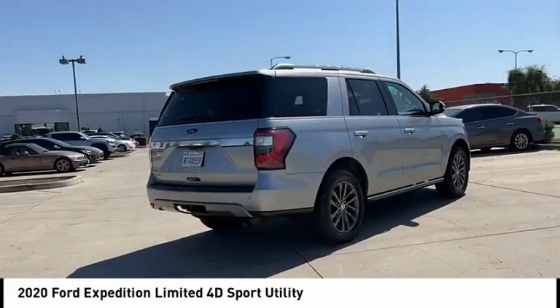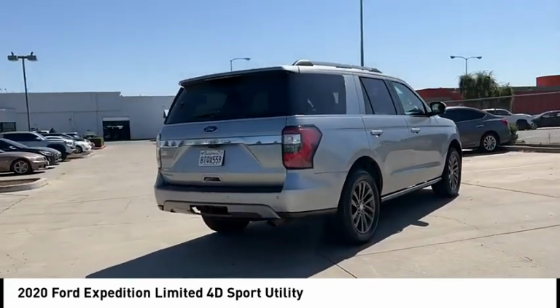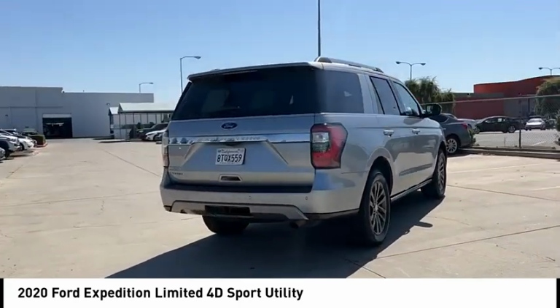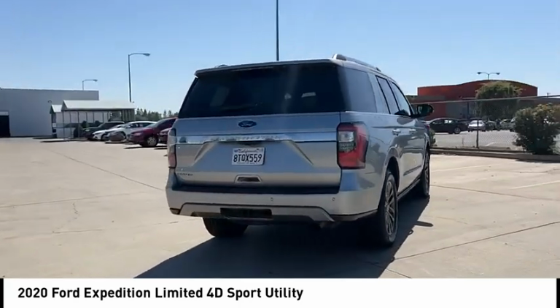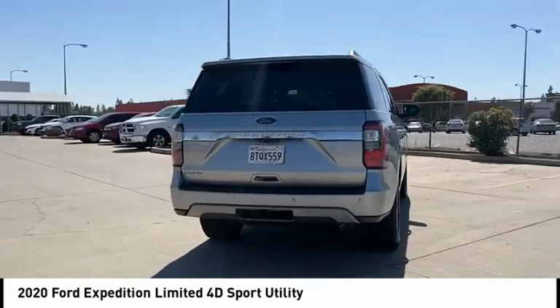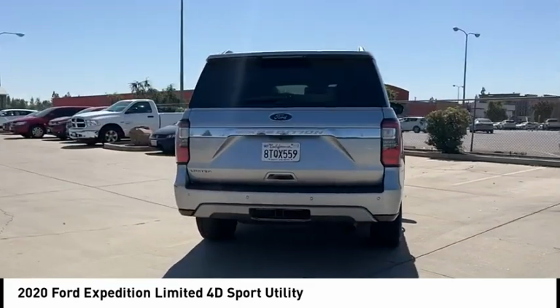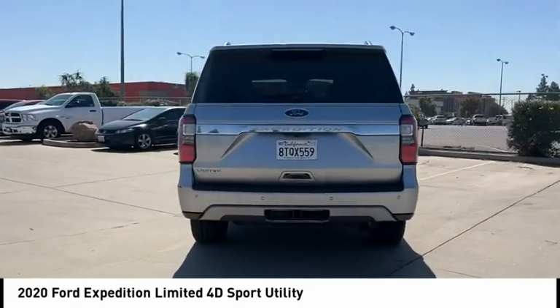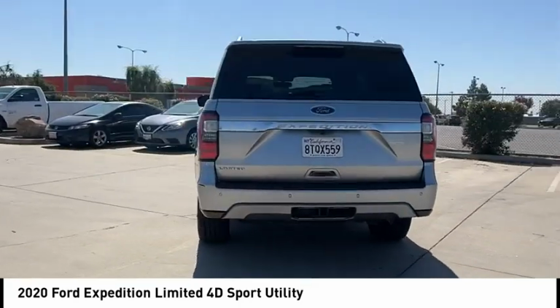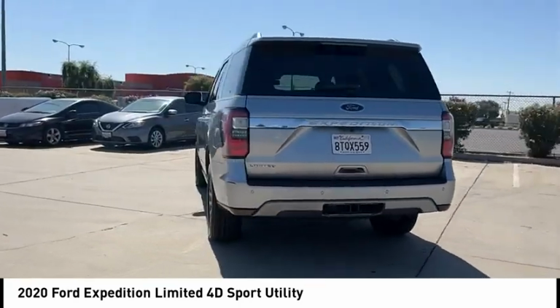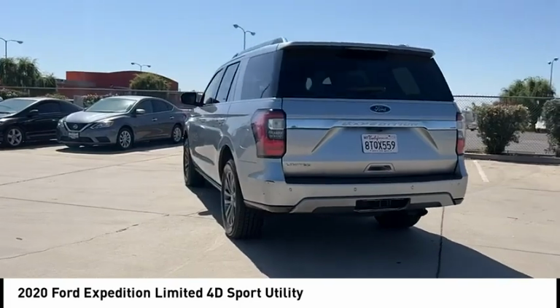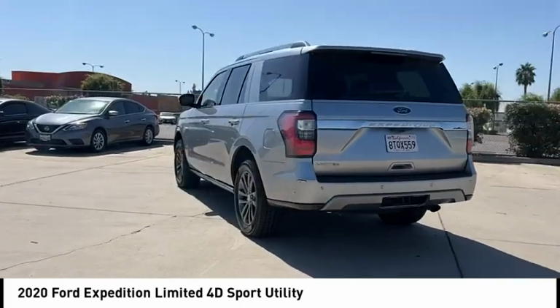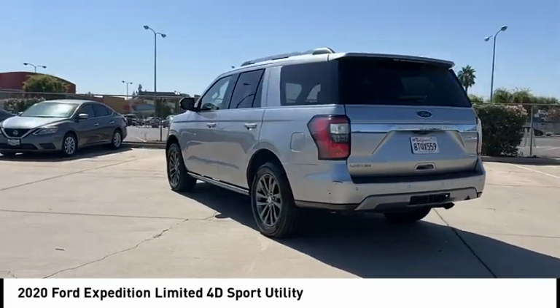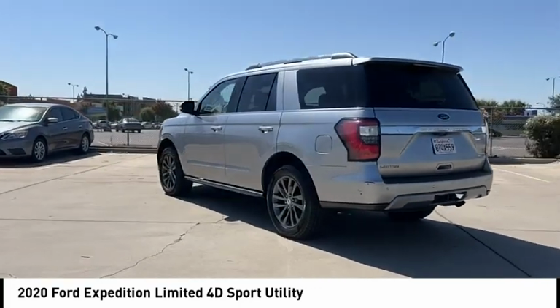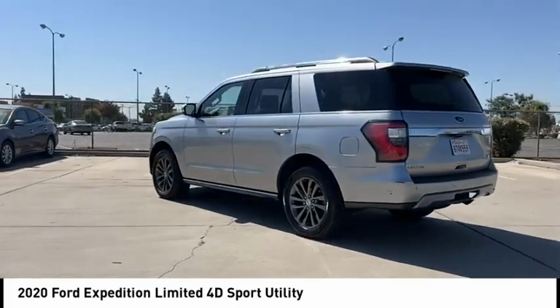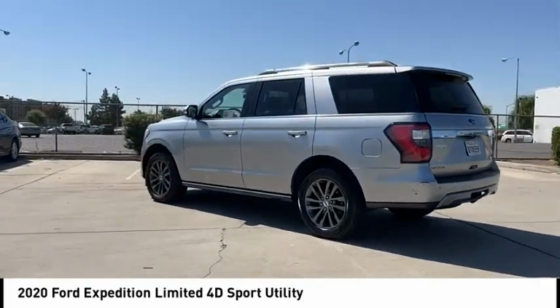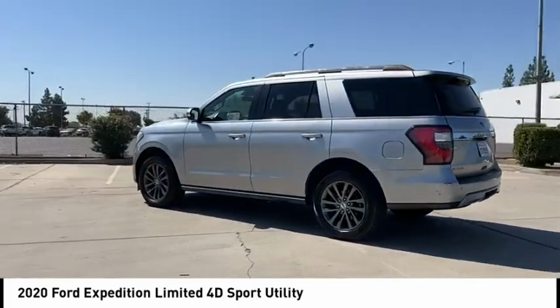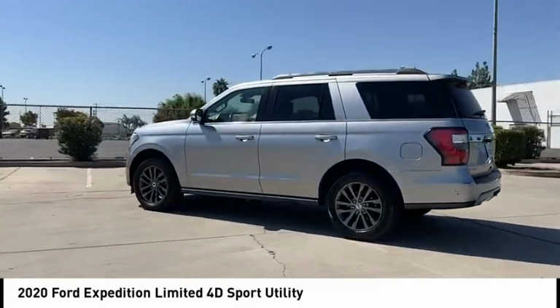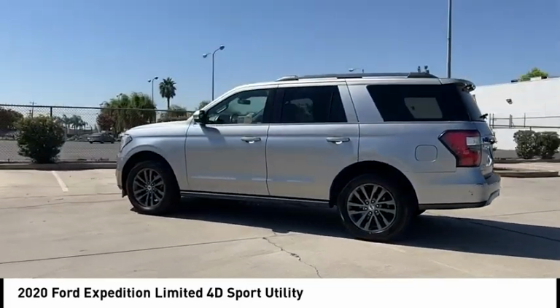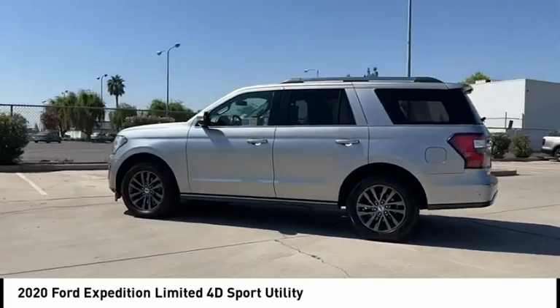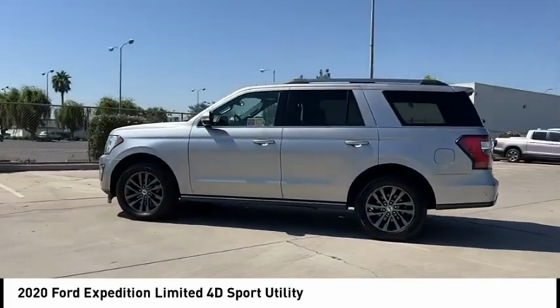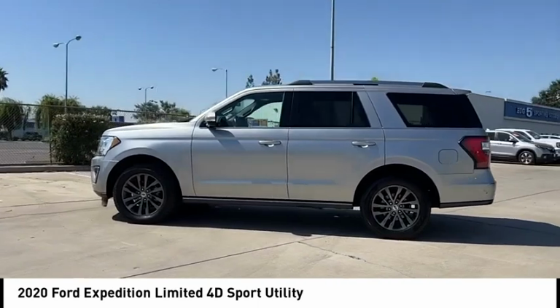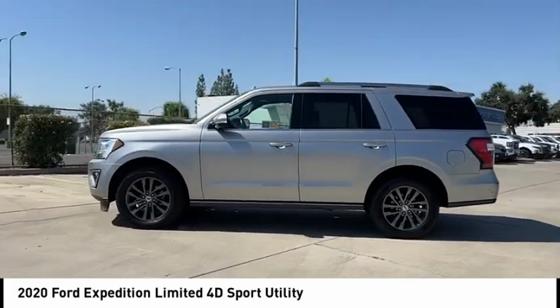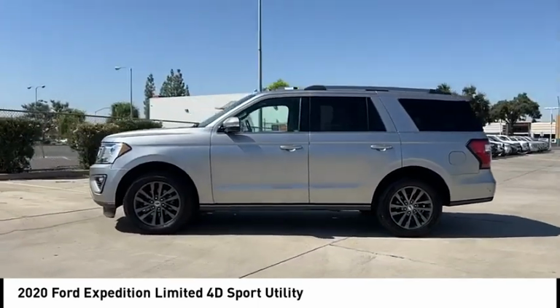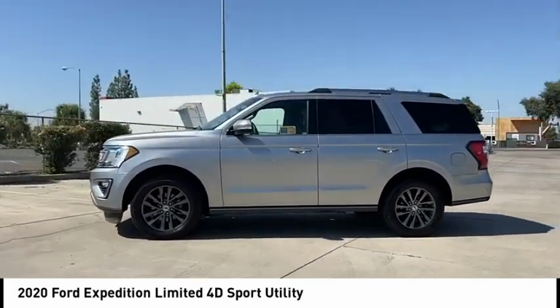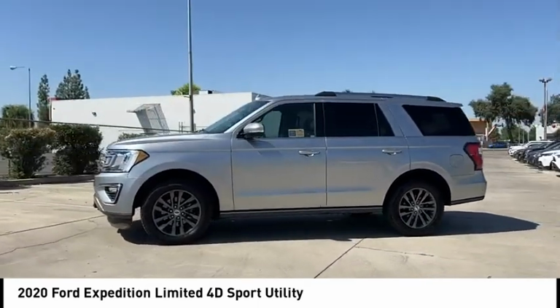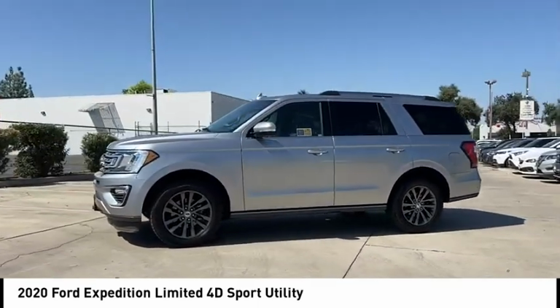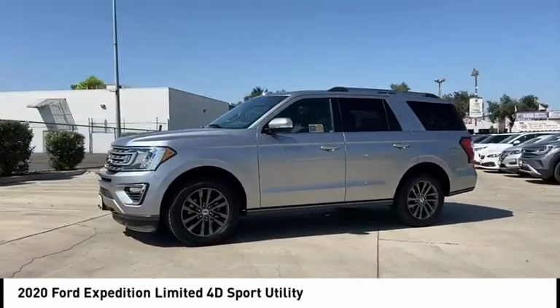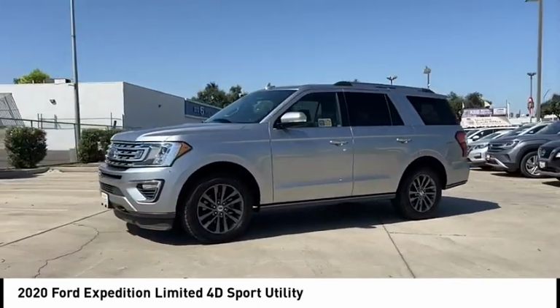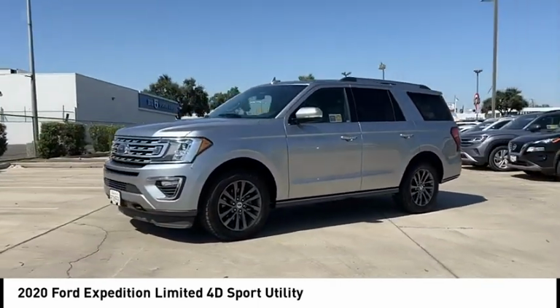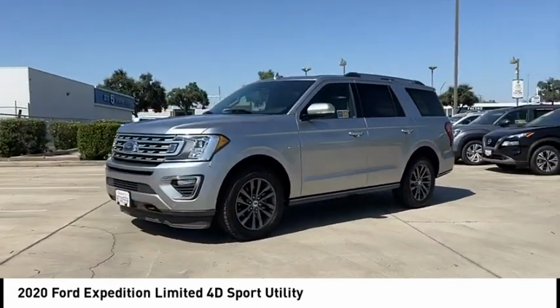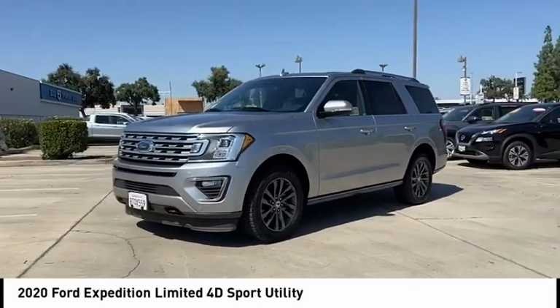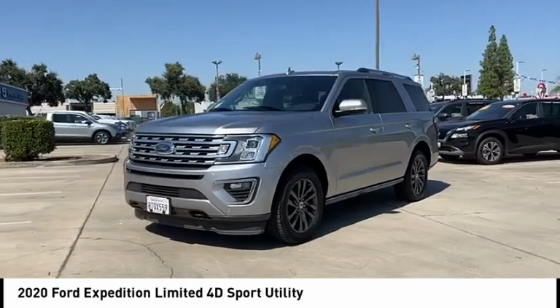Here are some of this vehicle's great options: rain sensing wipers, electronic stability control, alloy wheels, power lift gate, brake assist, traction control, remote keyless entry, fog lights, speed control, four-wheel disc brakes.